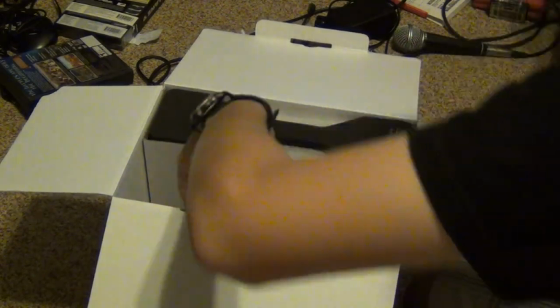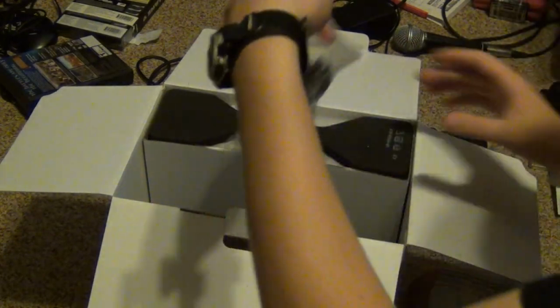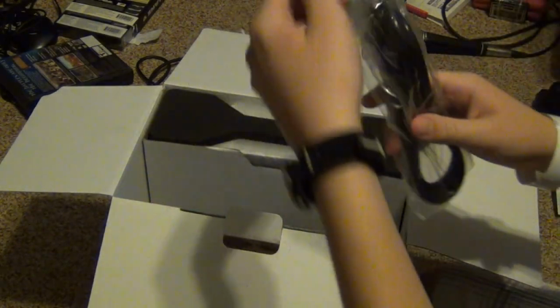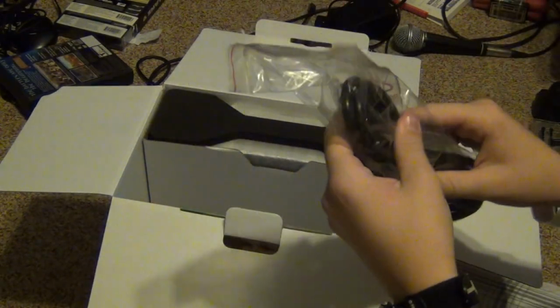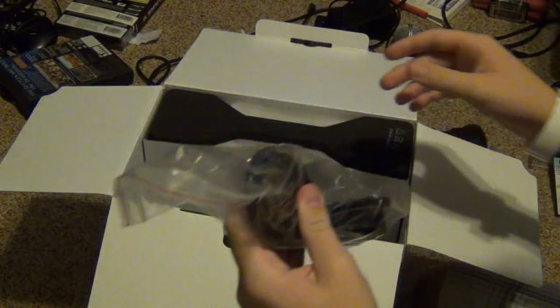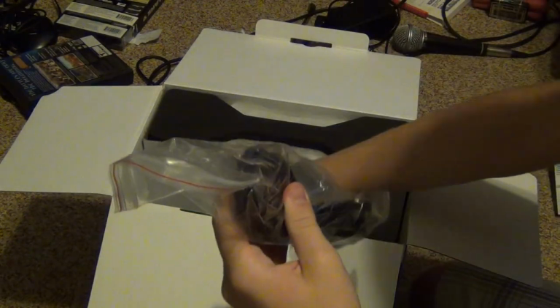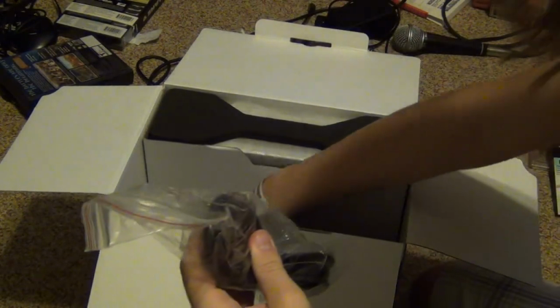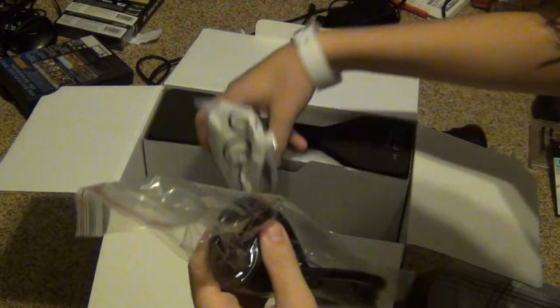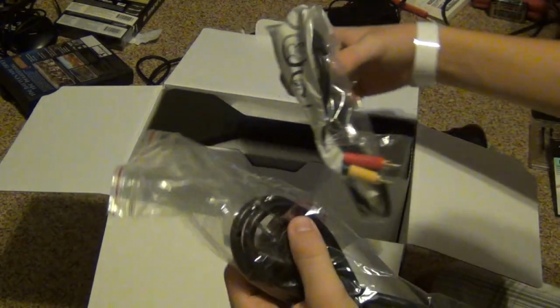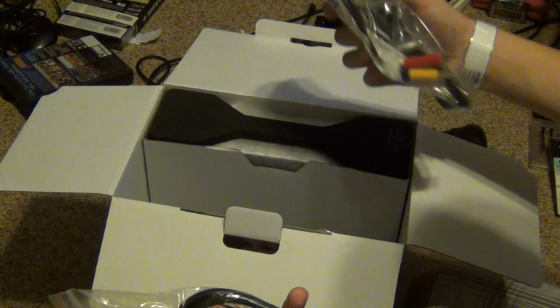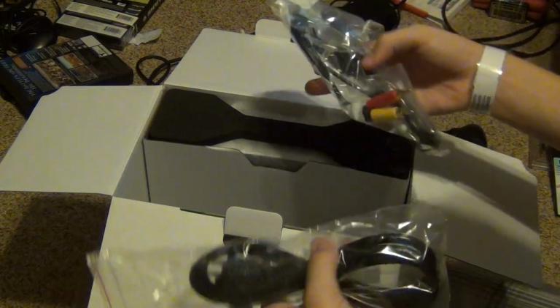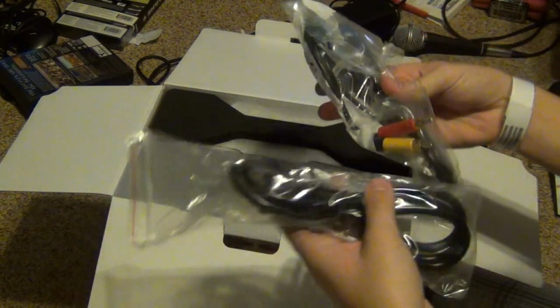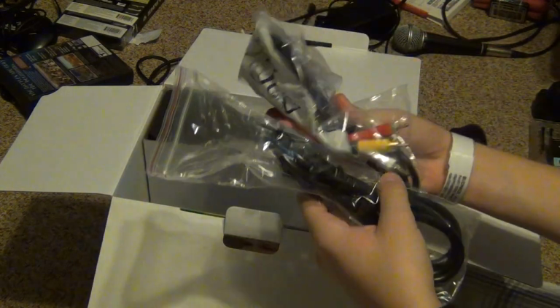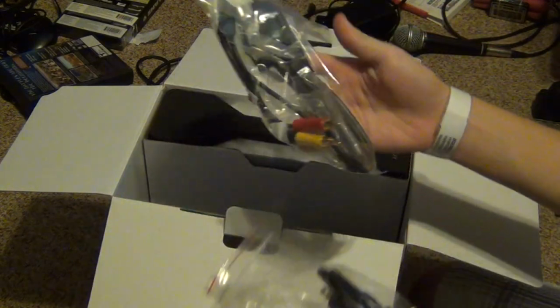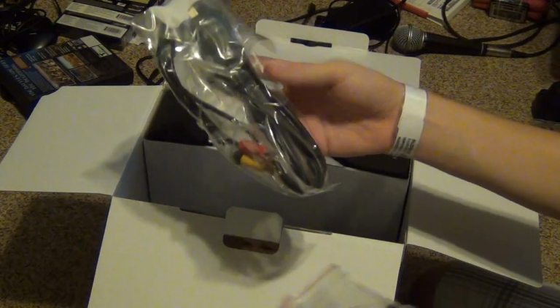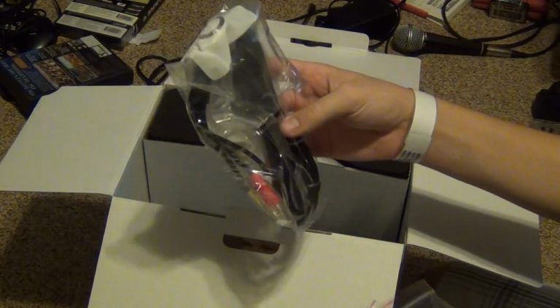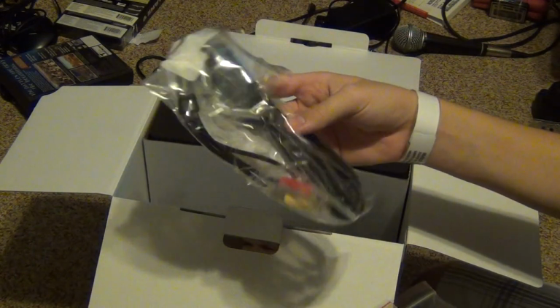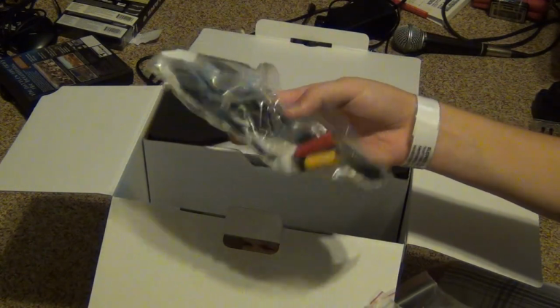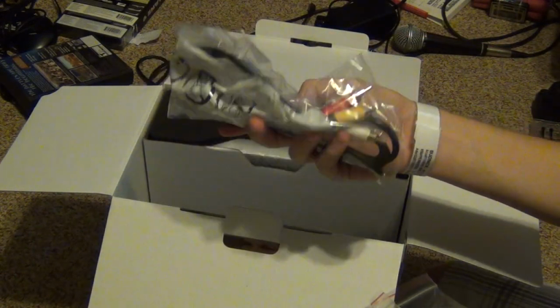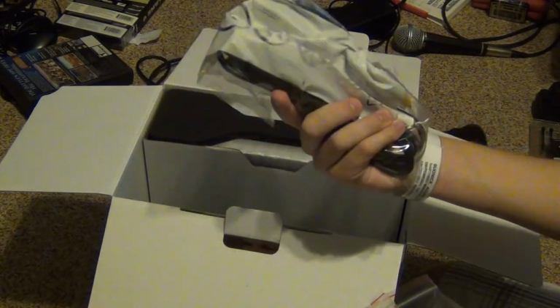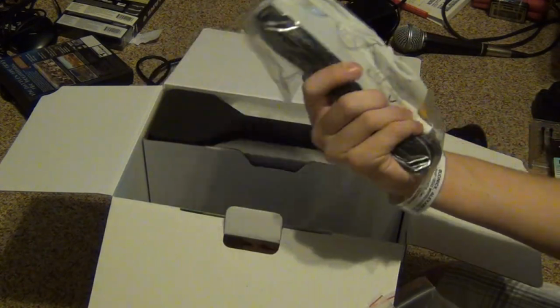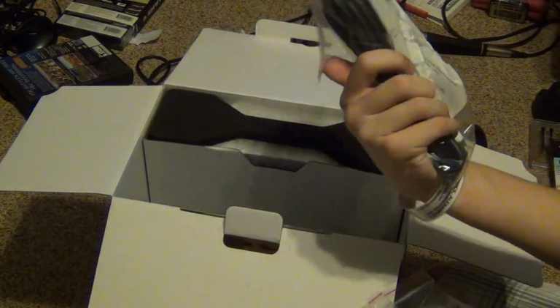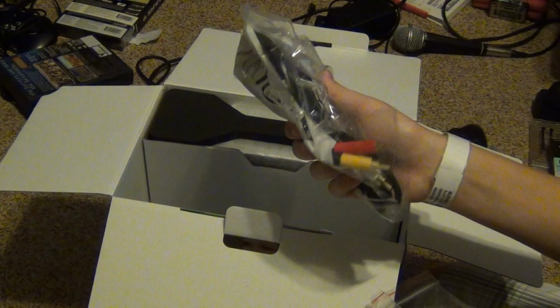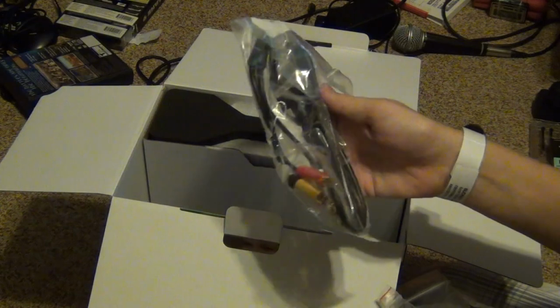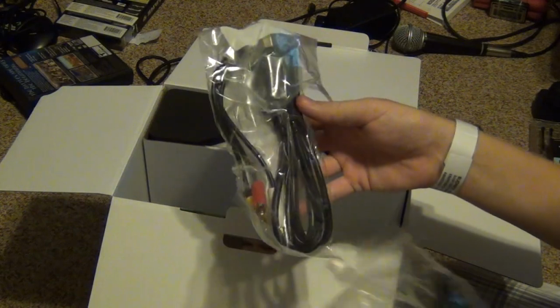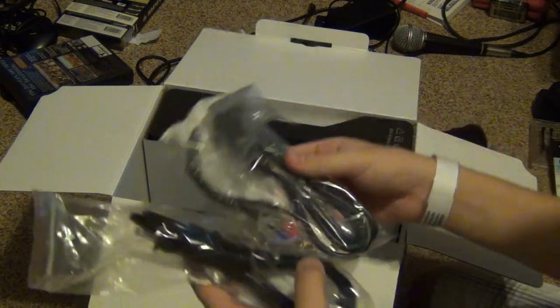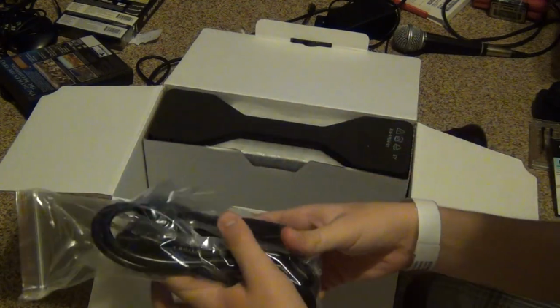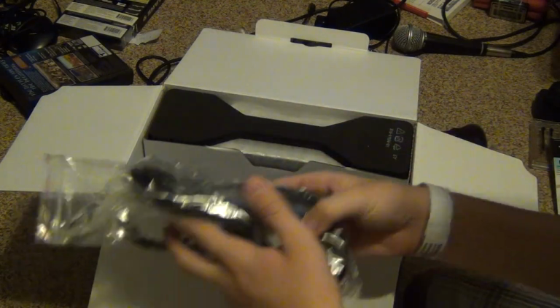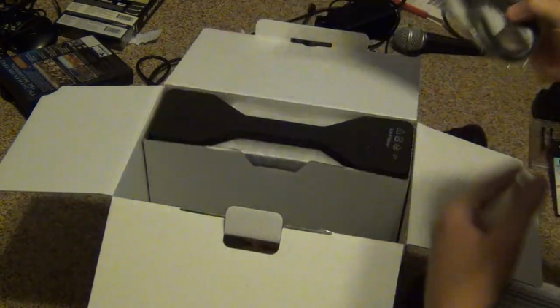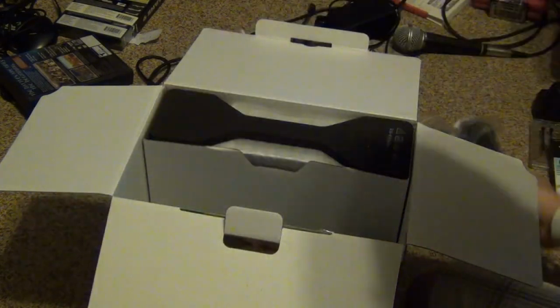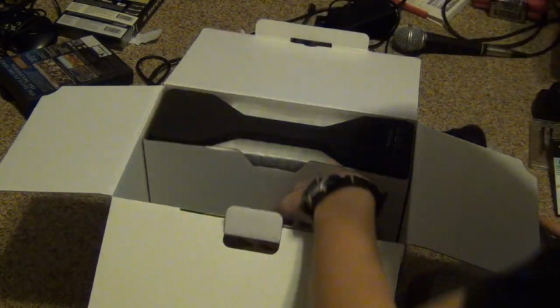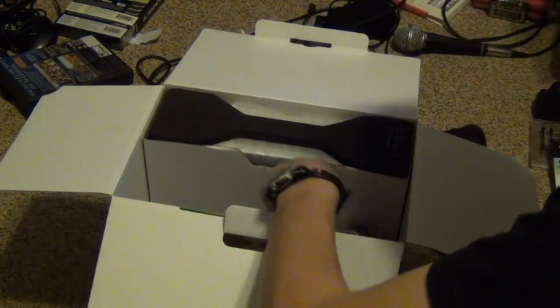Here's your power supply. And here's your standard AV cables. There's no component, but I don't care — I'm using HDMI, so it's okay. Got your cables there.